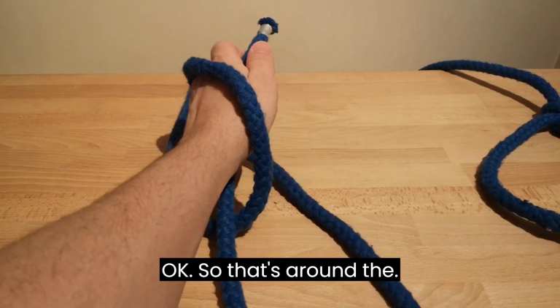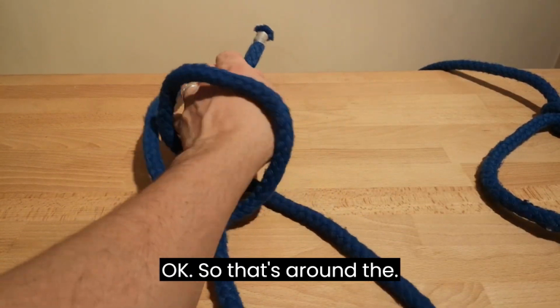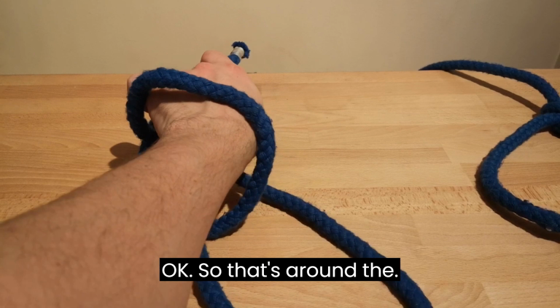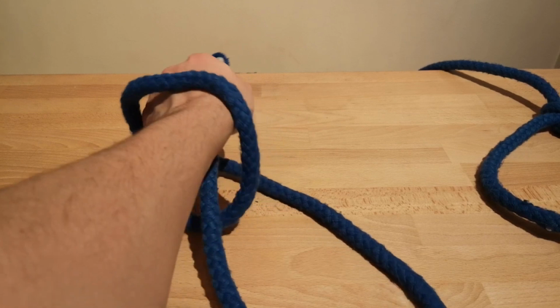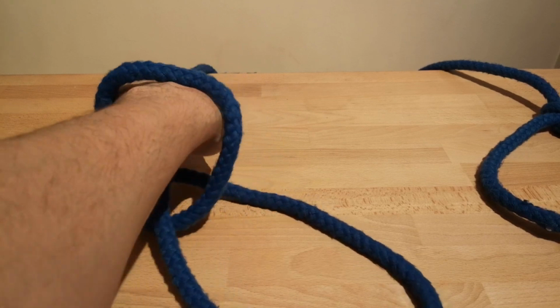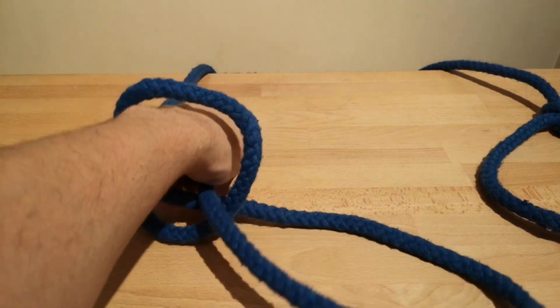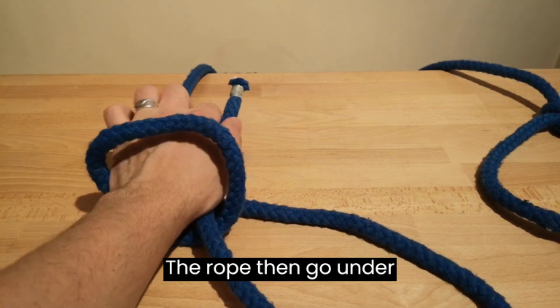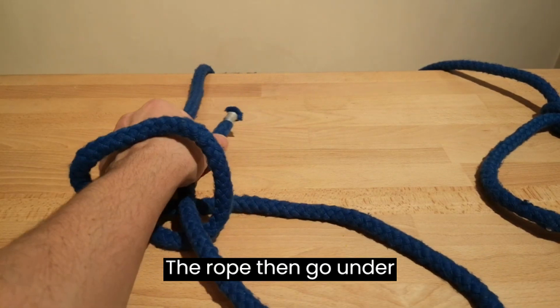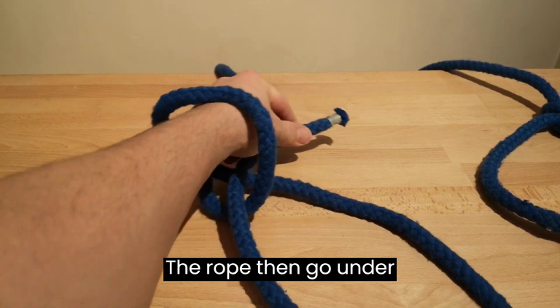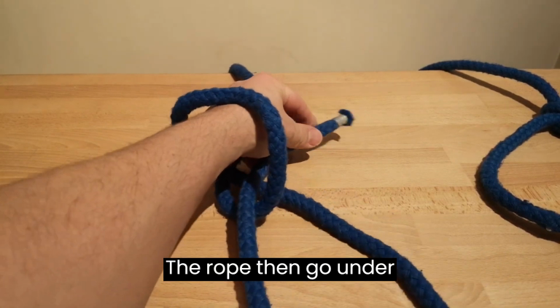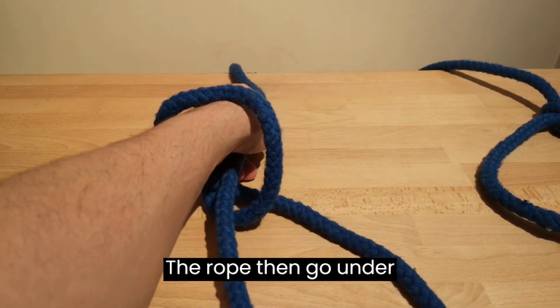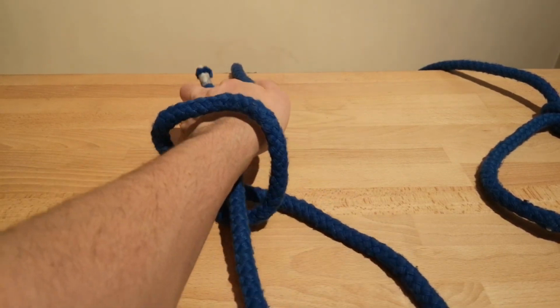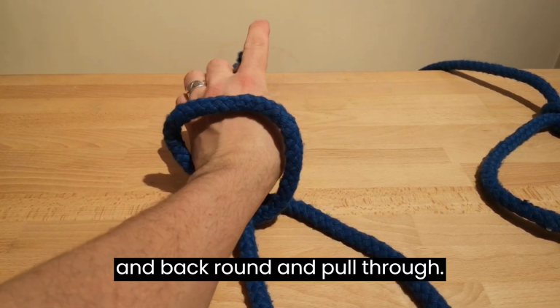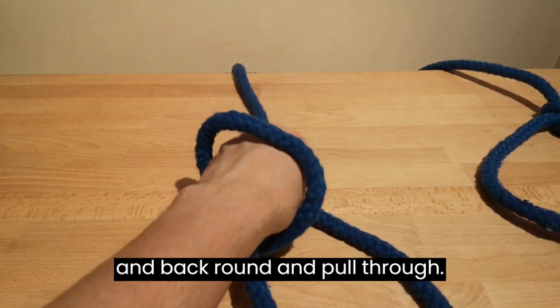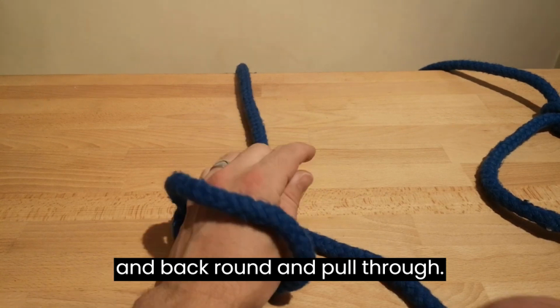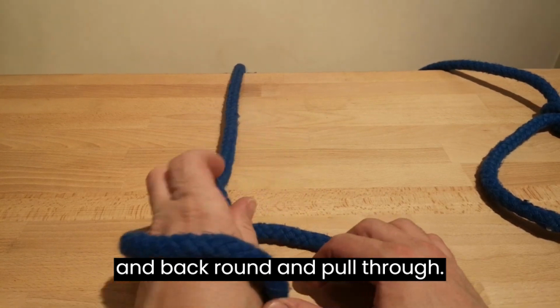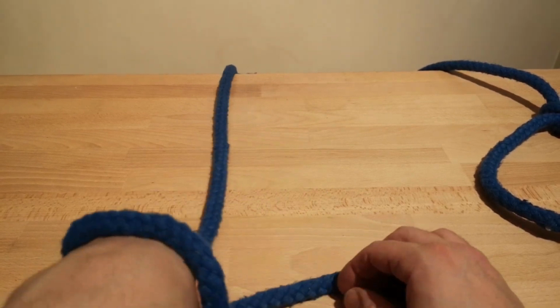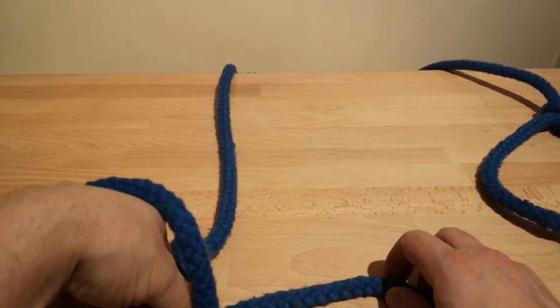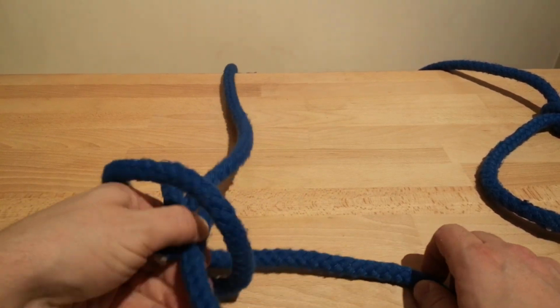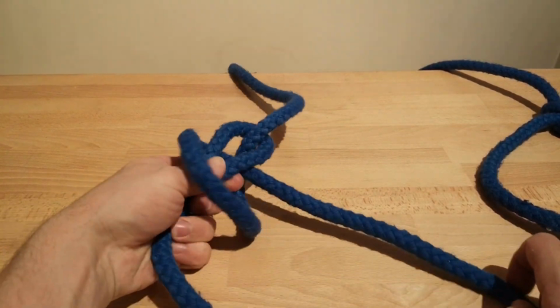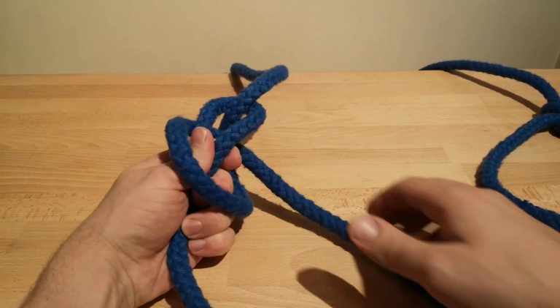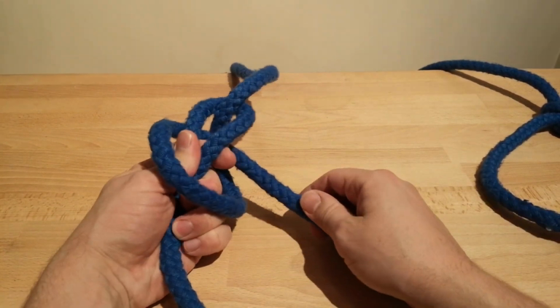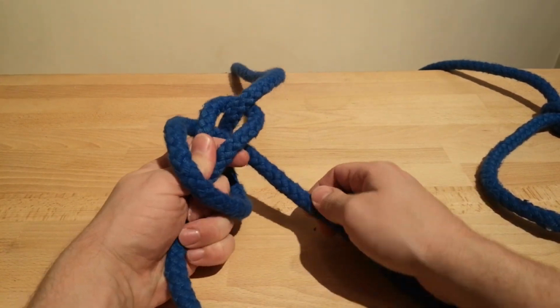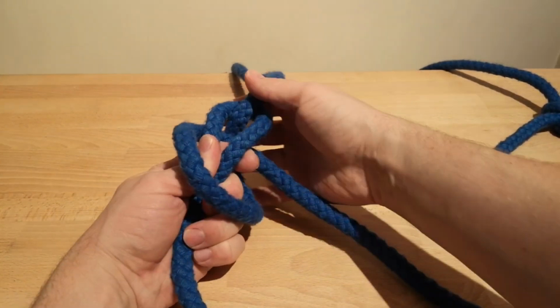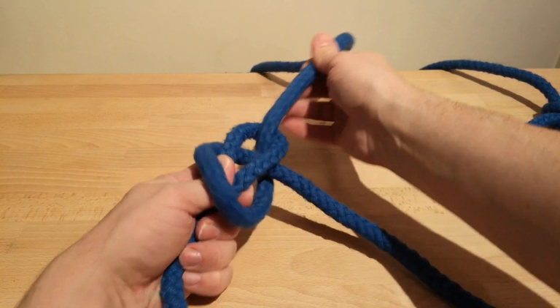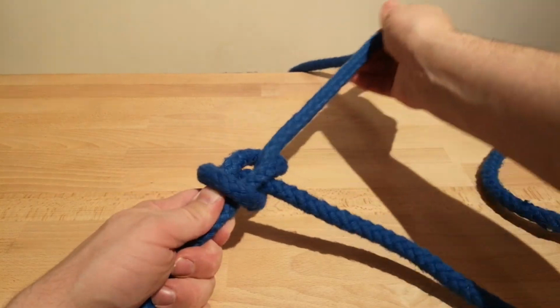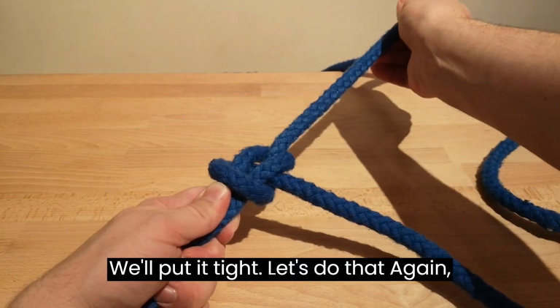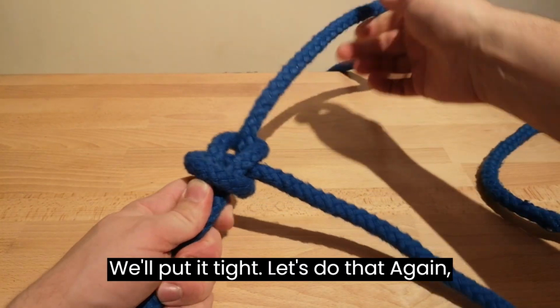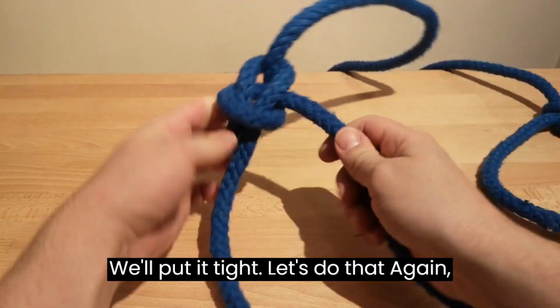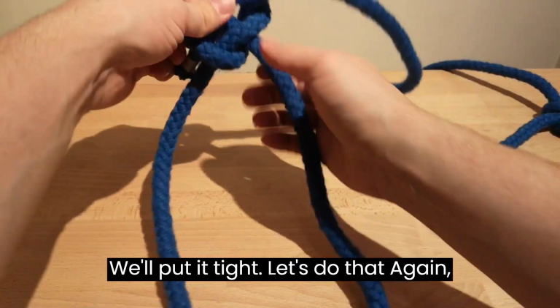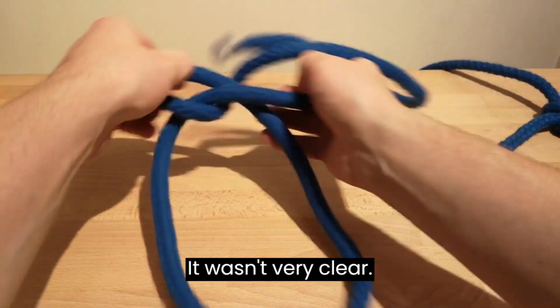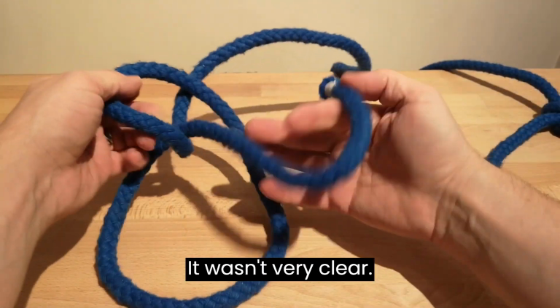So that's around the hand. The rope then goes under and back around and pull through. We won't put it tight — let's do that again, it wasn't very clear.